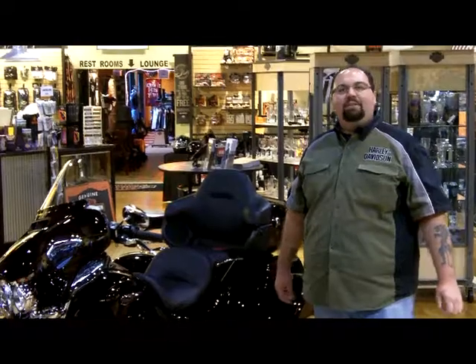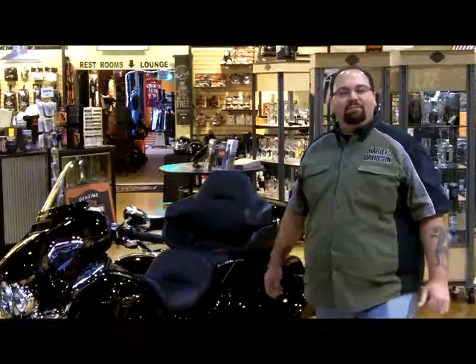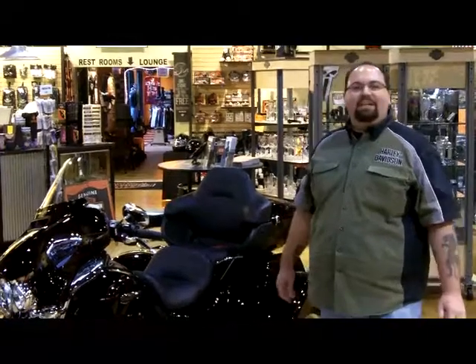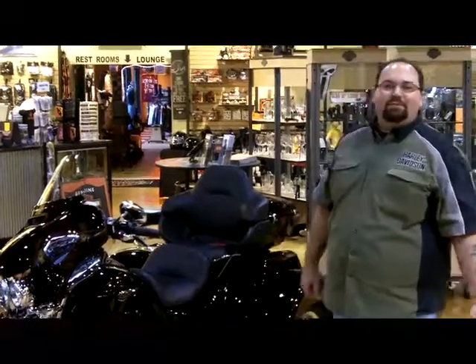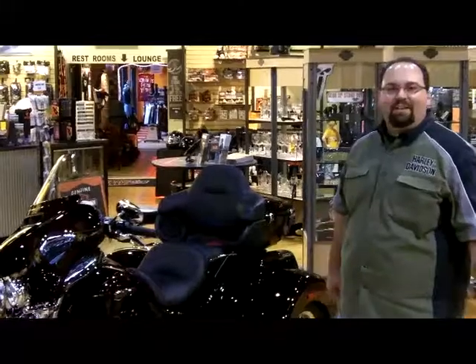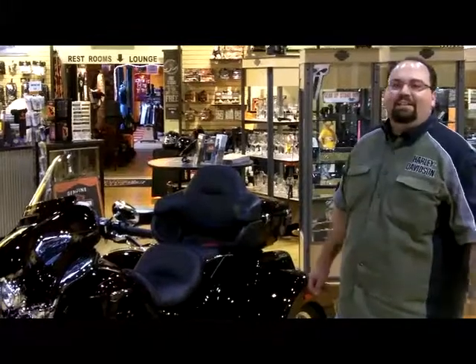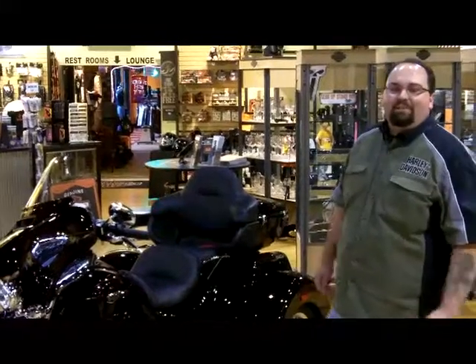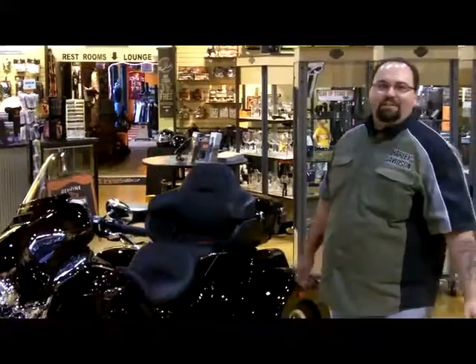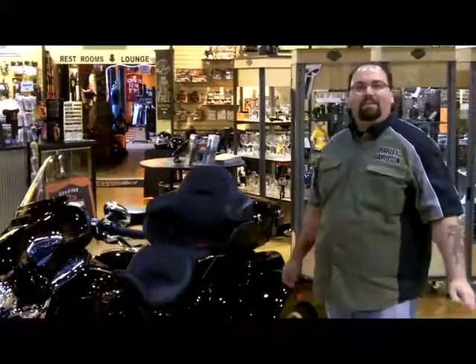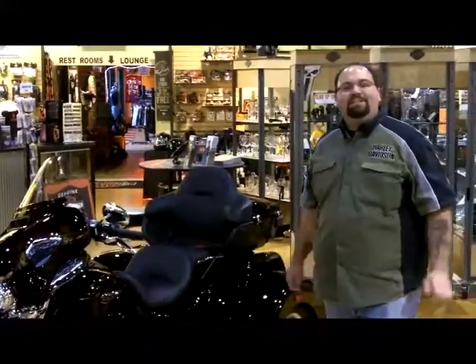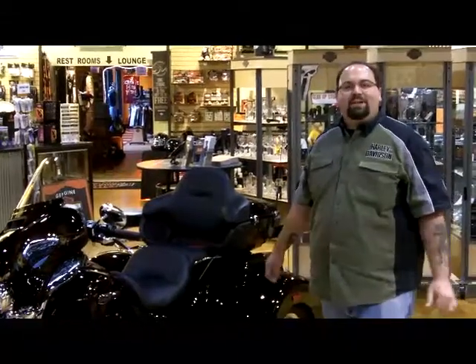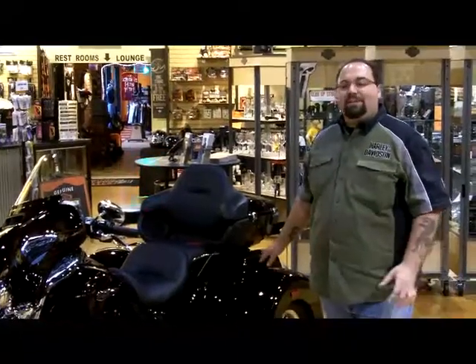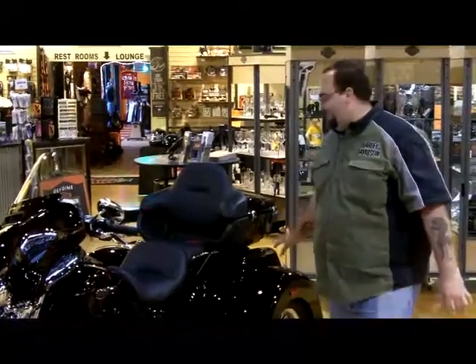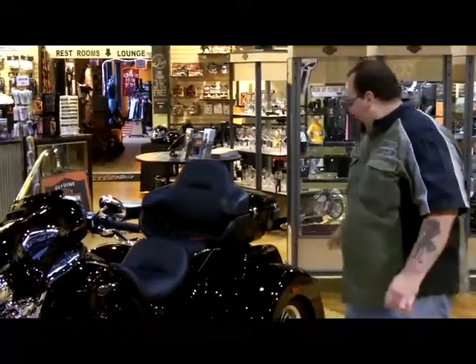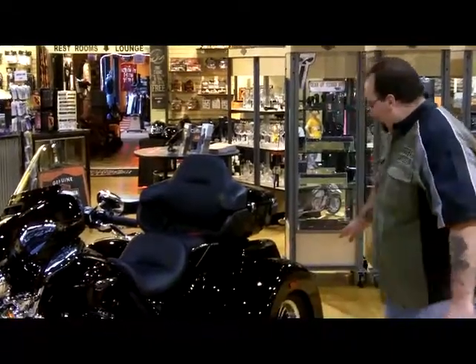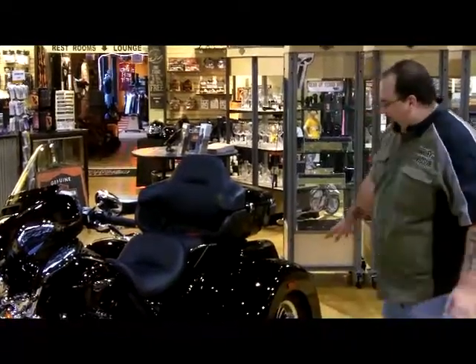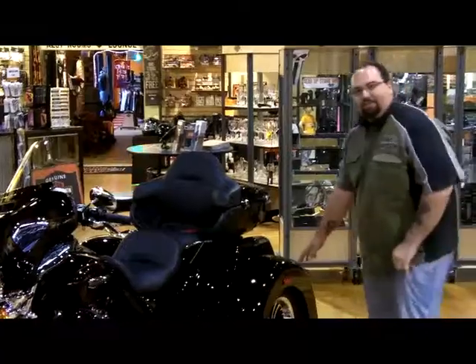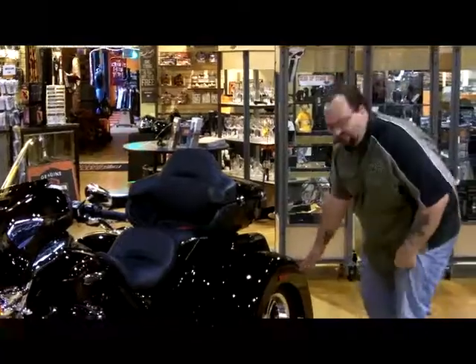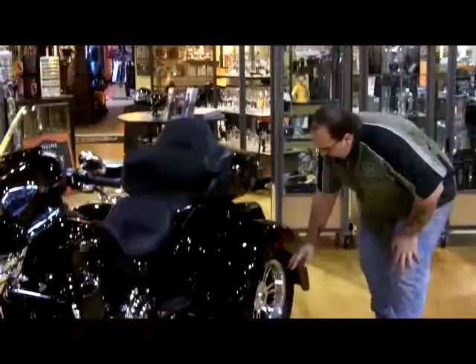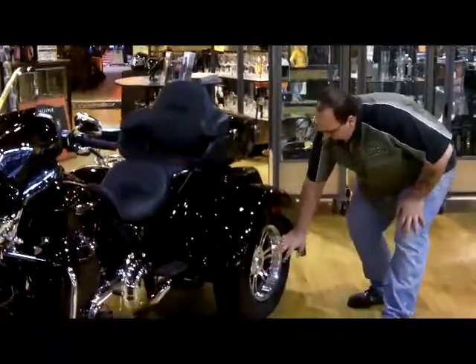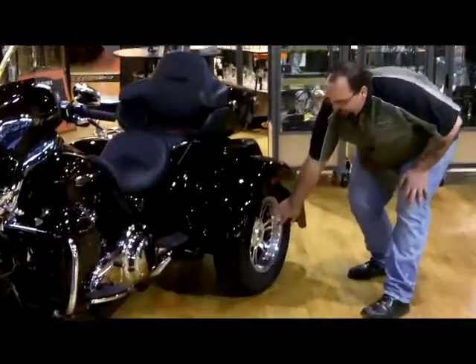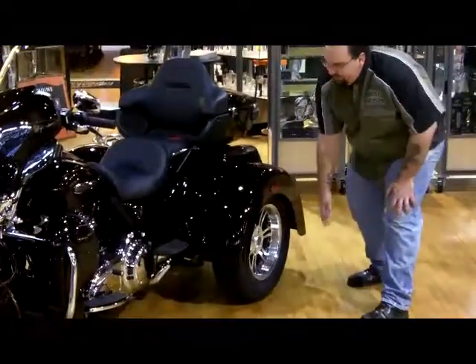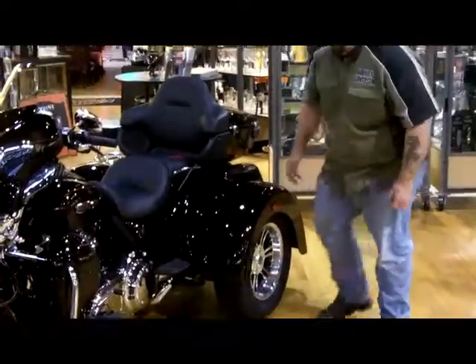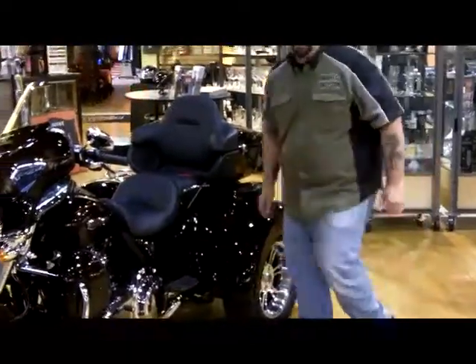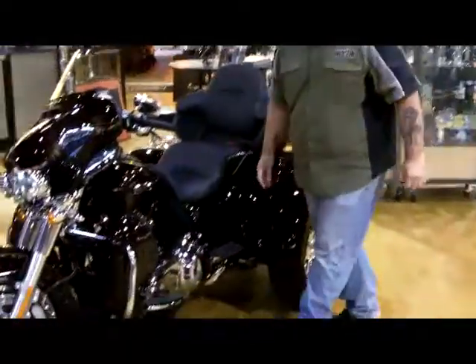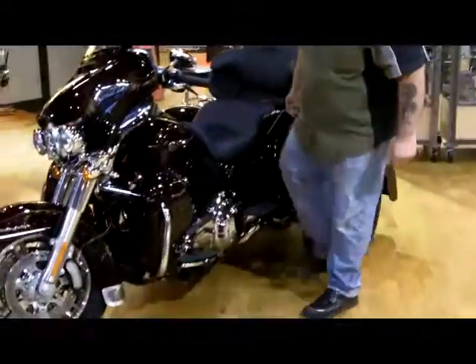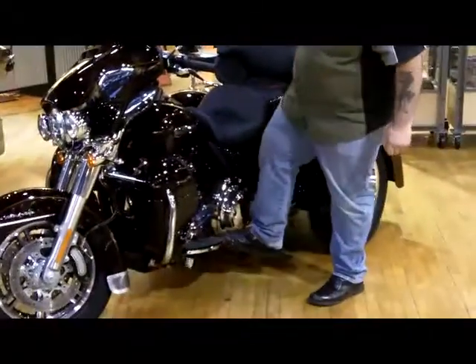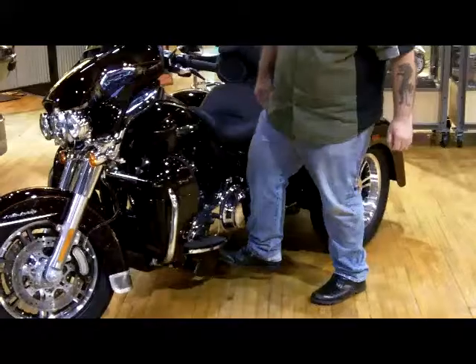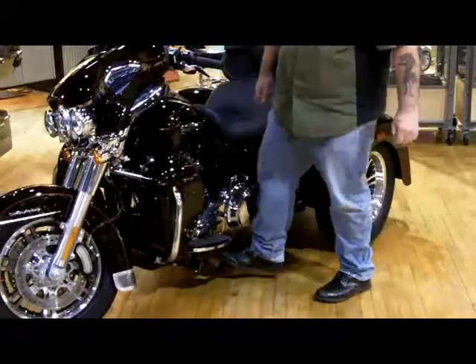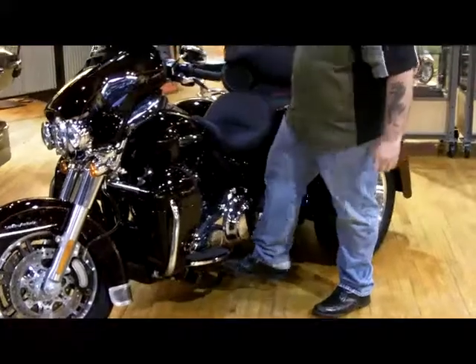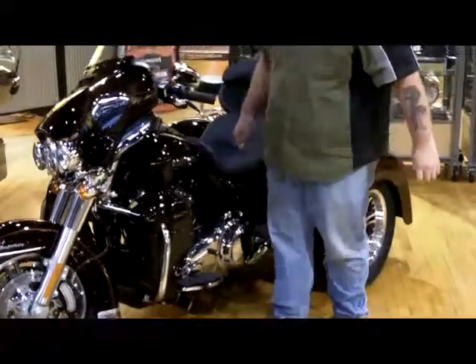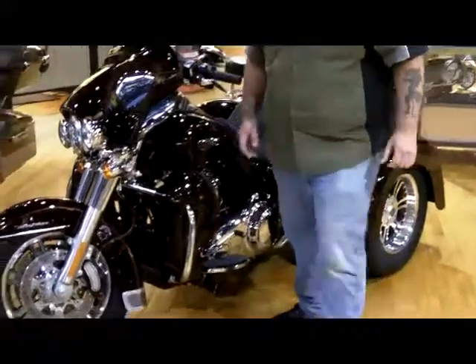Mark here from Harley-Davidson of Ocean County. Today I want to tell you a little bit about the brake system on the truck. We've got all new Hayes Gold Disc rotors out back. We've got a completely redesigned parking brake, much easier to use up front.